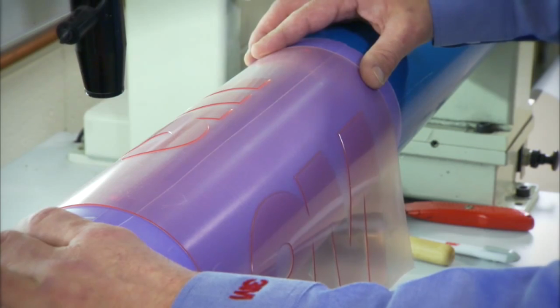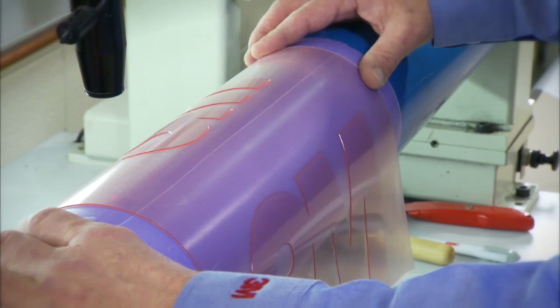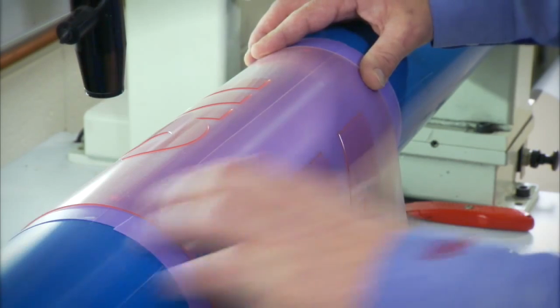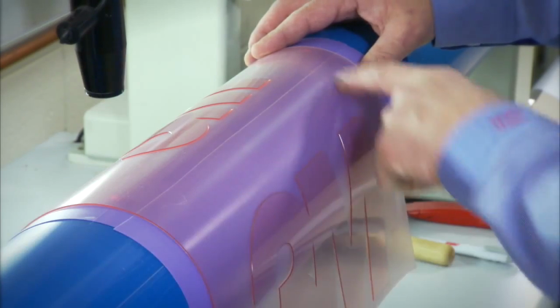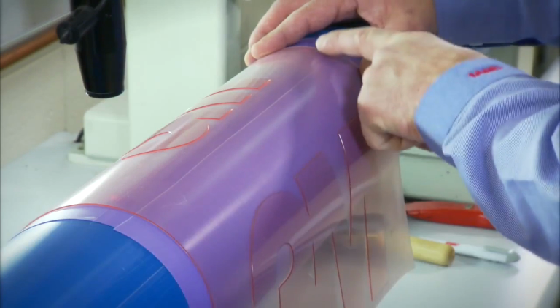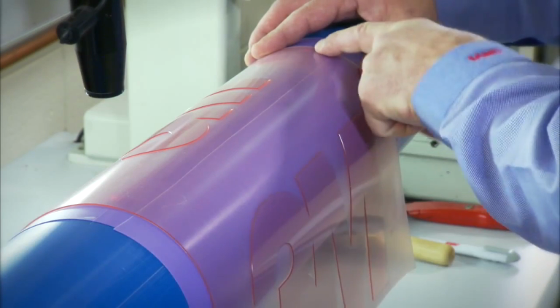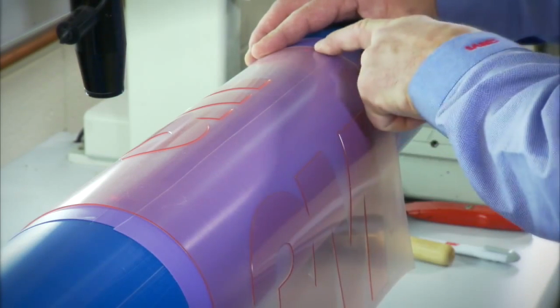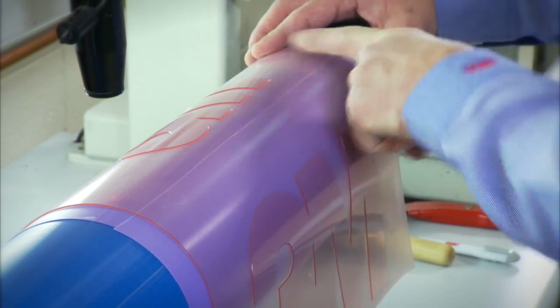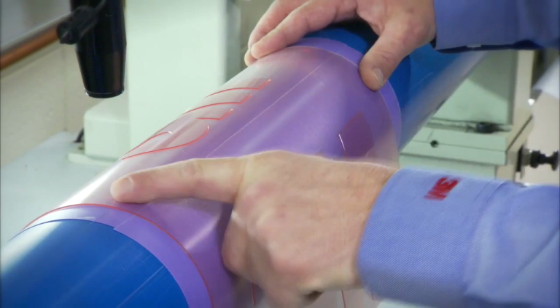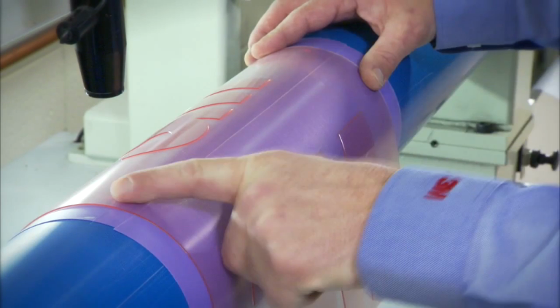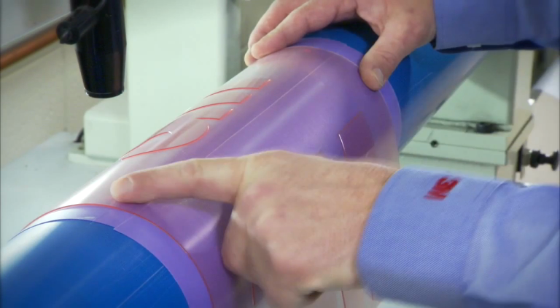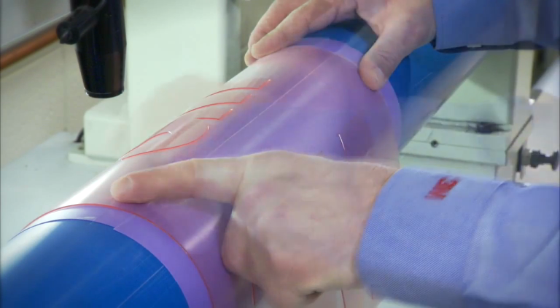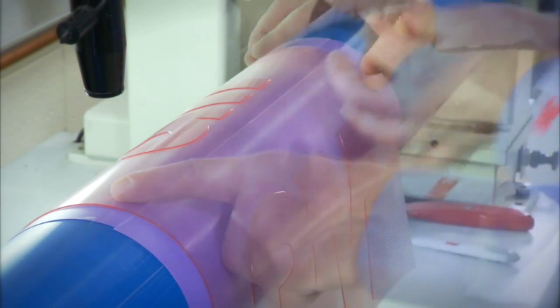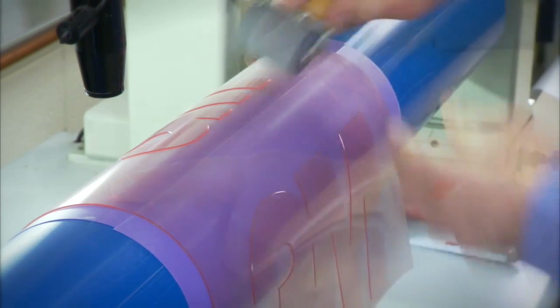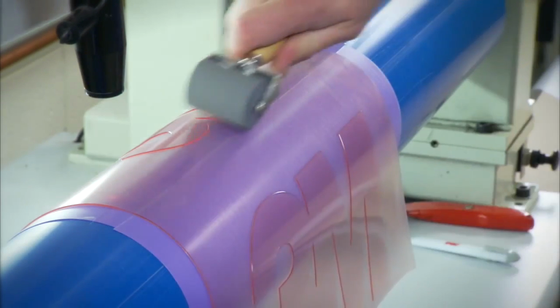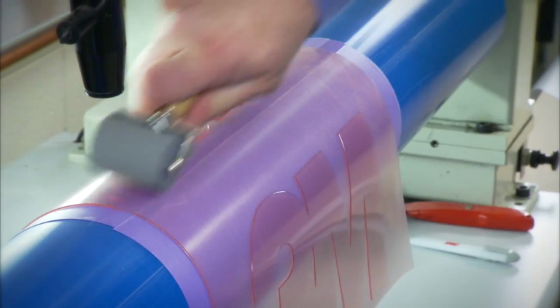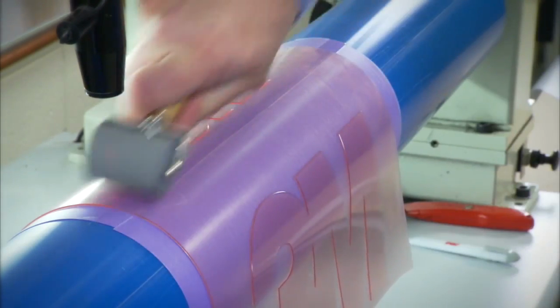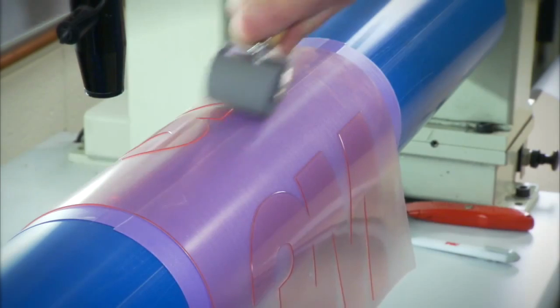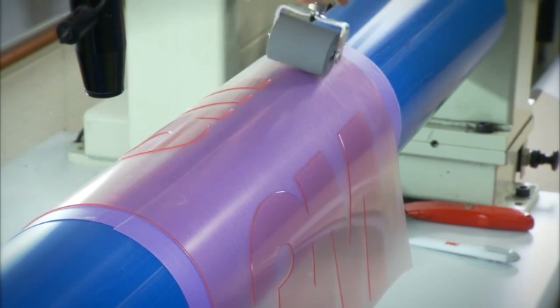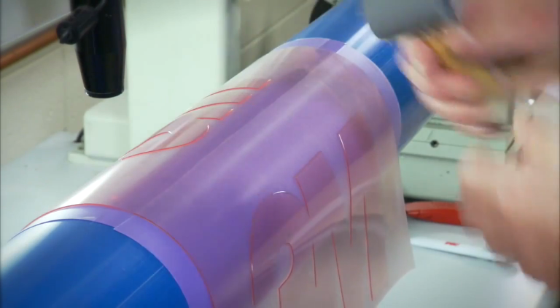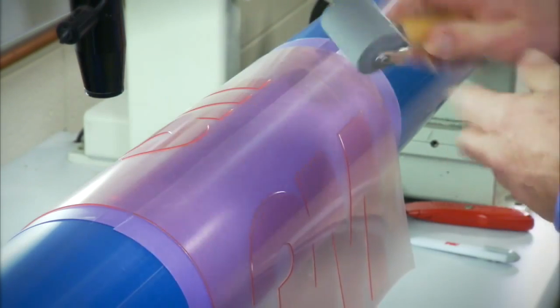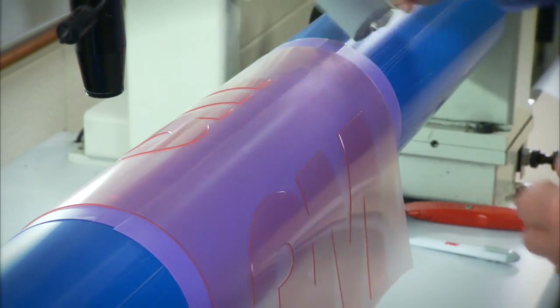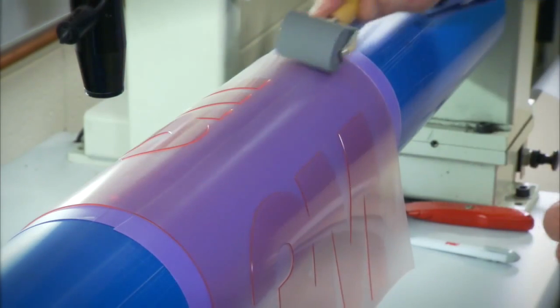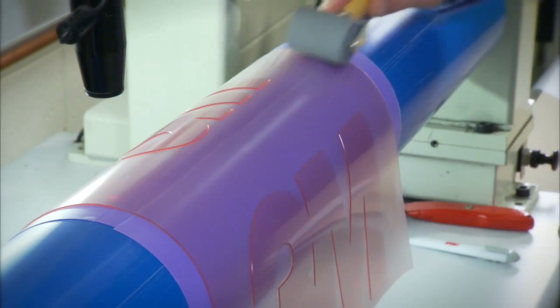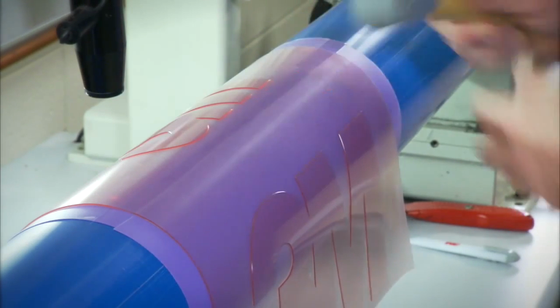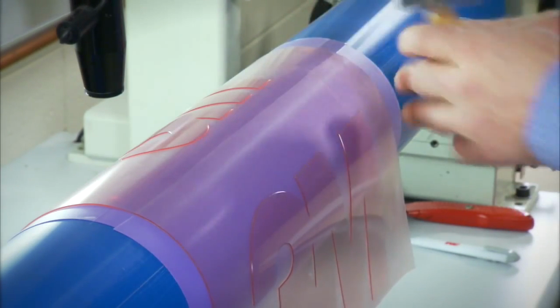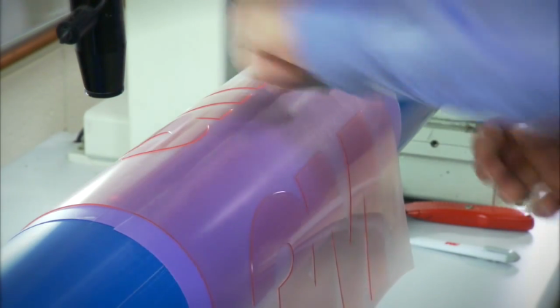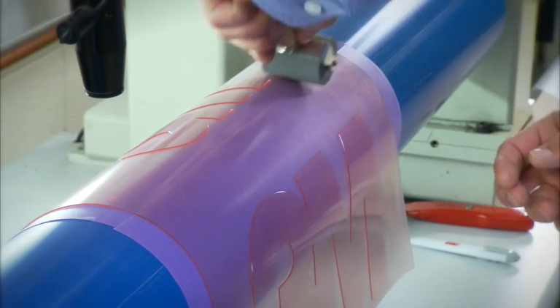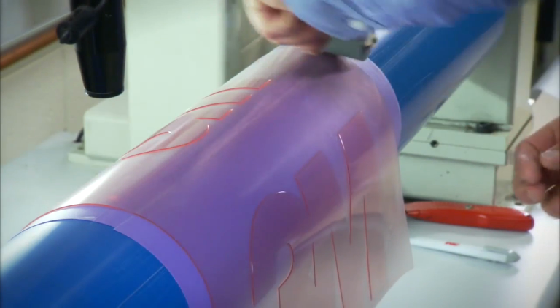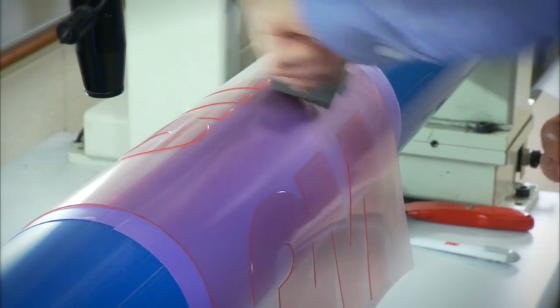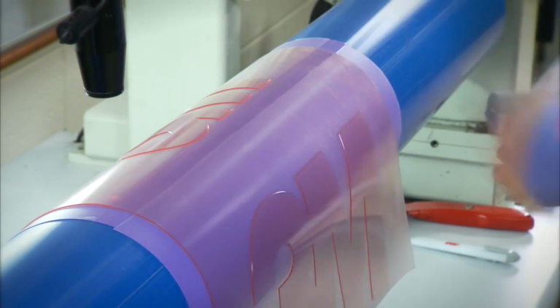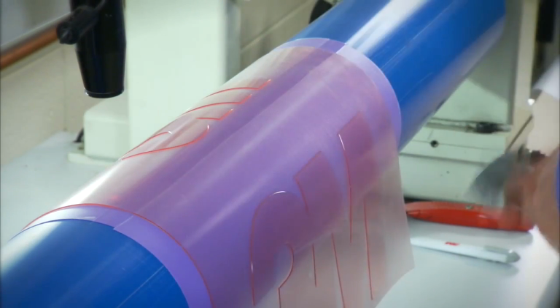Use your finger to tack the plate into place. When the plate is in registration, use a rubber roller to roll the plate to tape using uniform pressure.